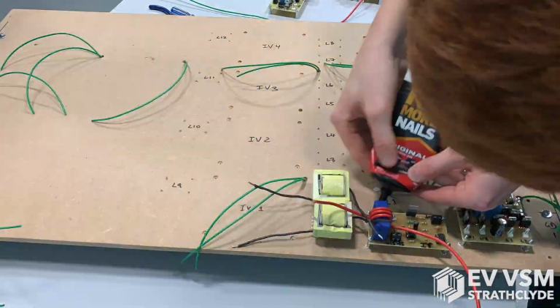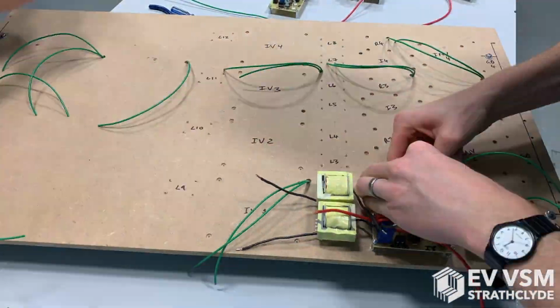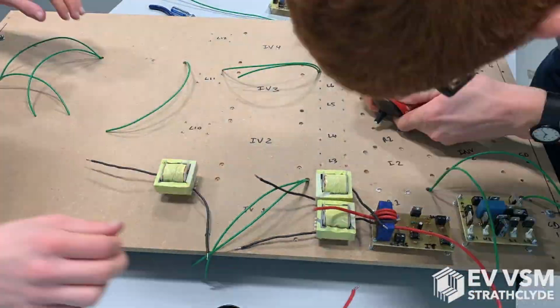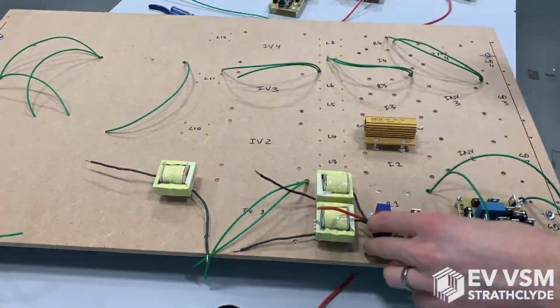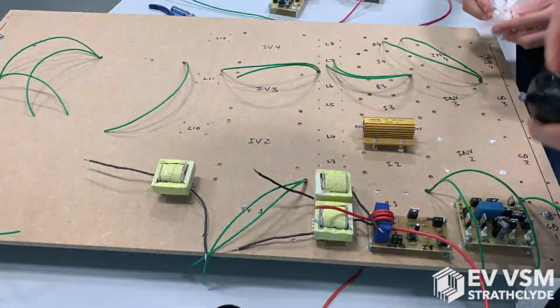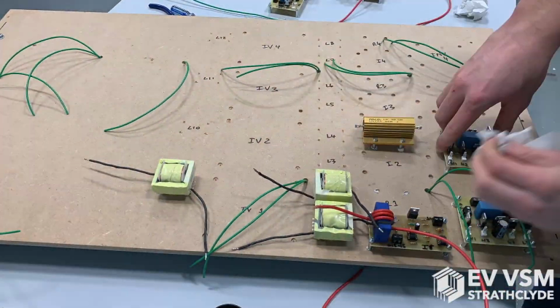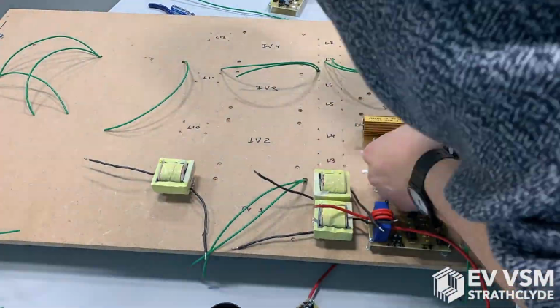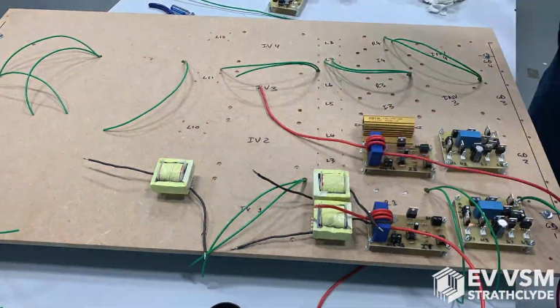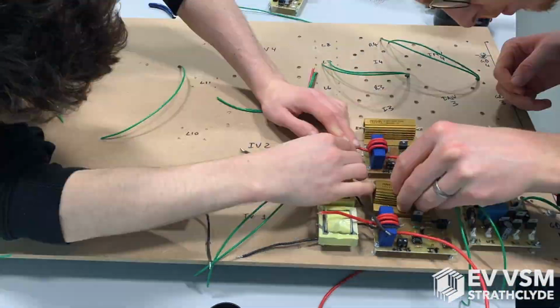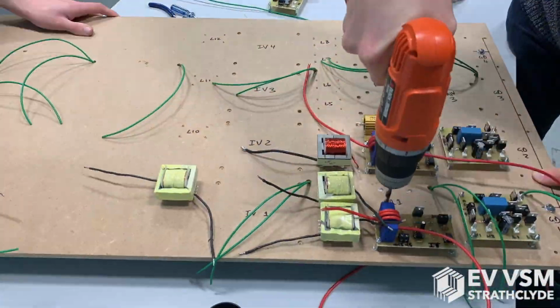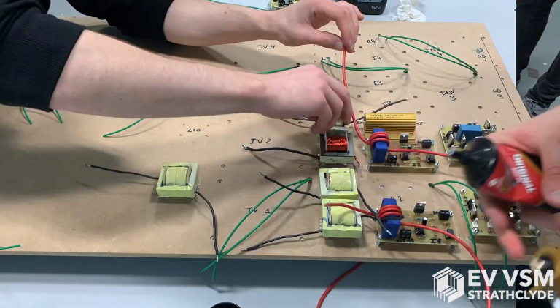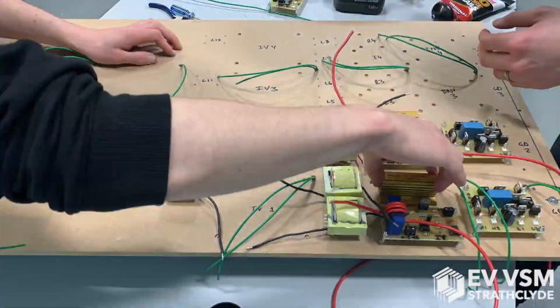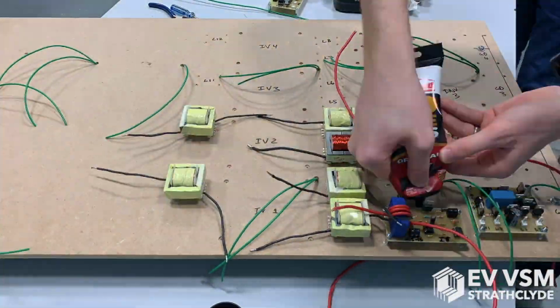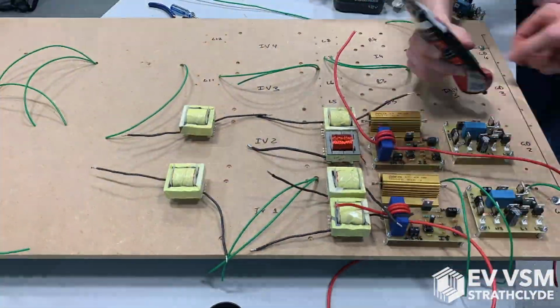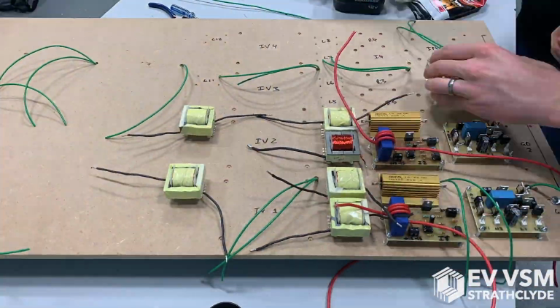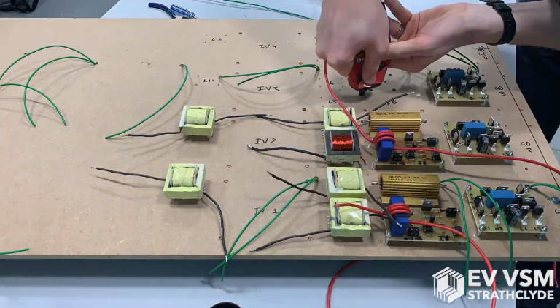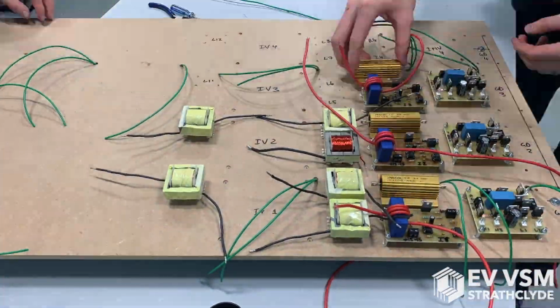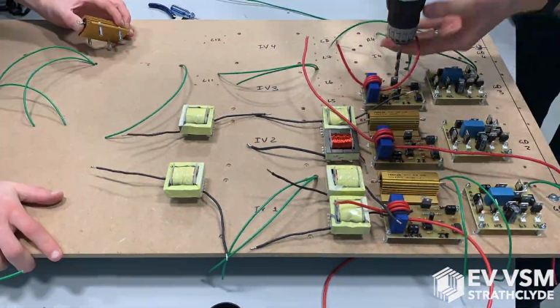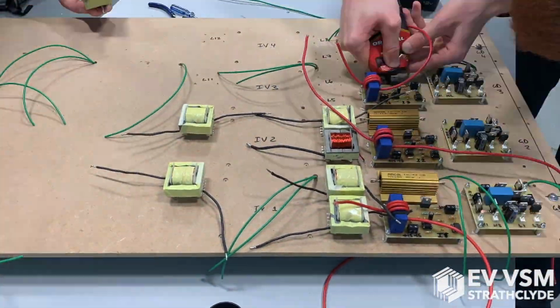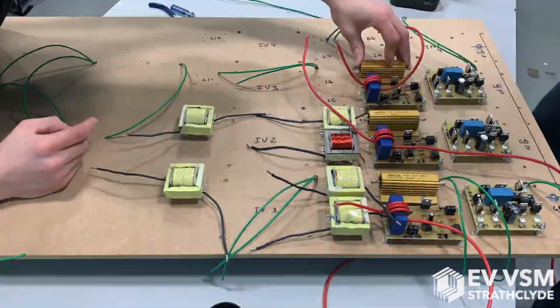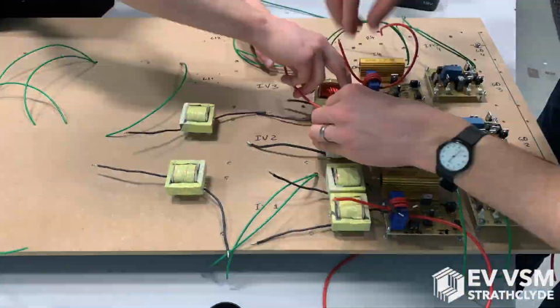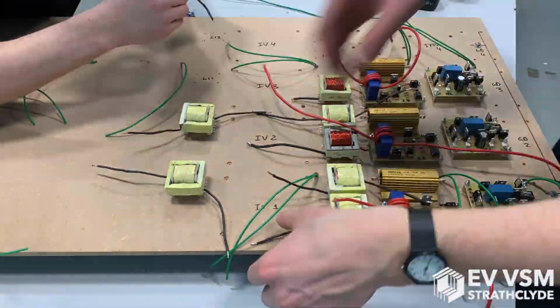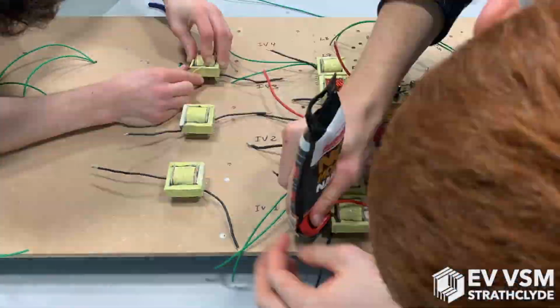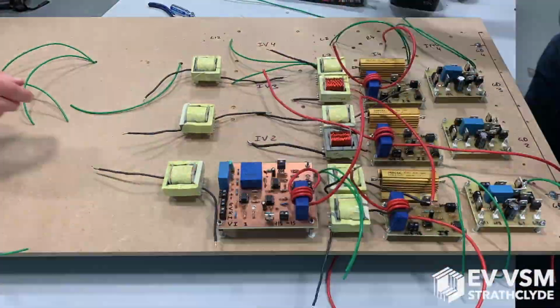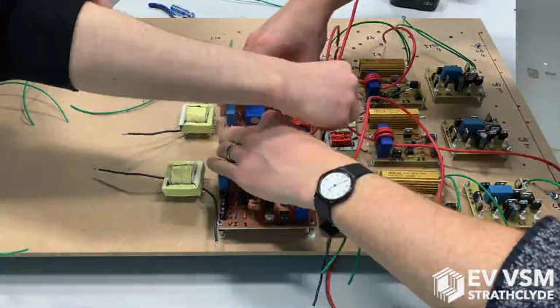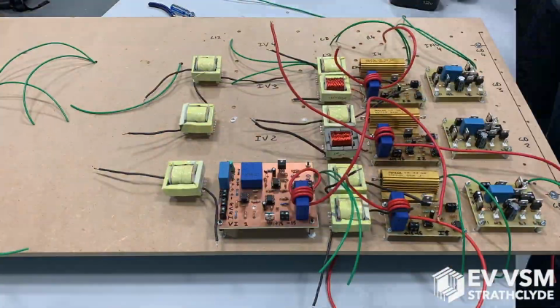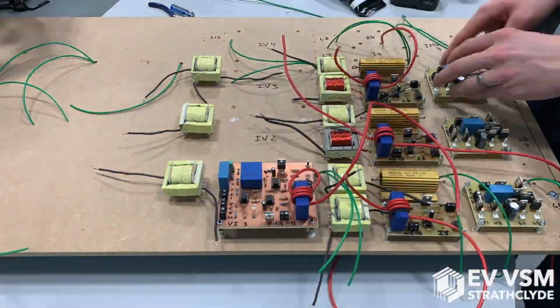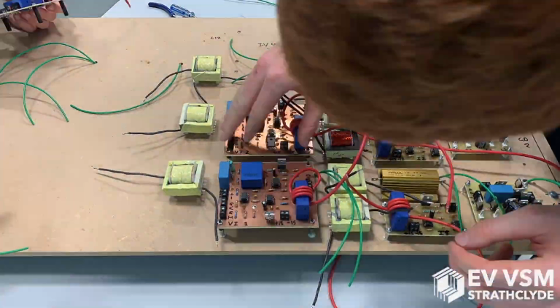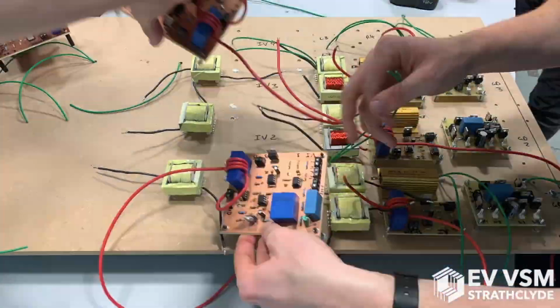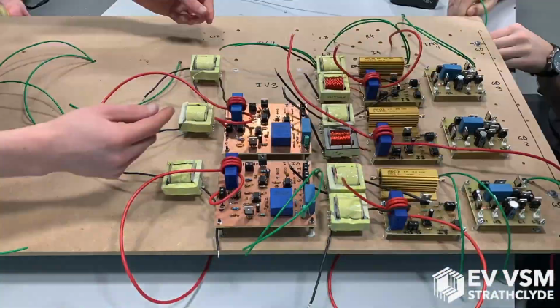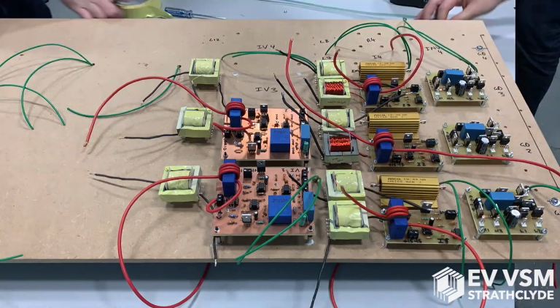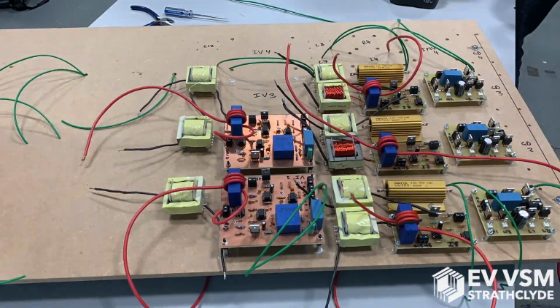To exhibit the control methodology, we've designed and built a low voltage demonstrator which simulates several electric vehicles plugged into the grid via charging inverters.